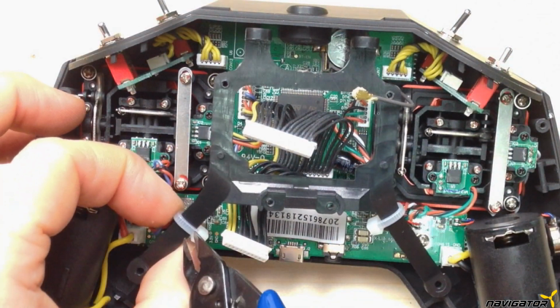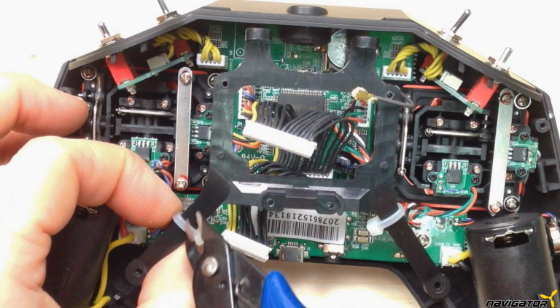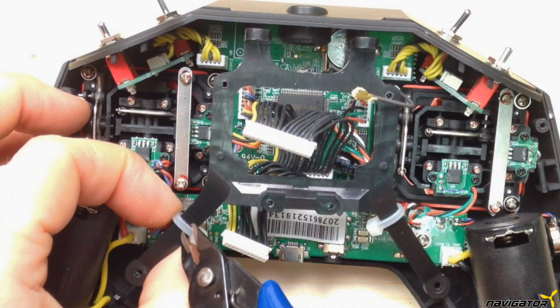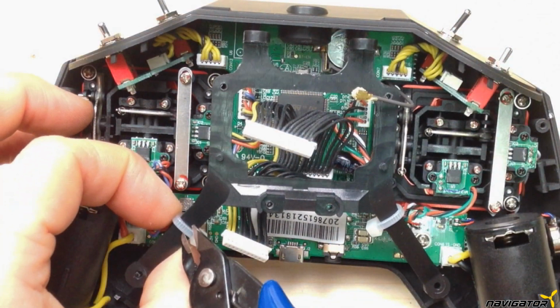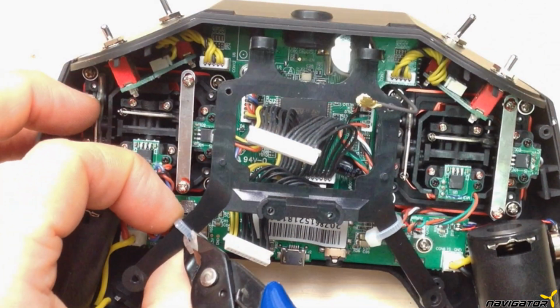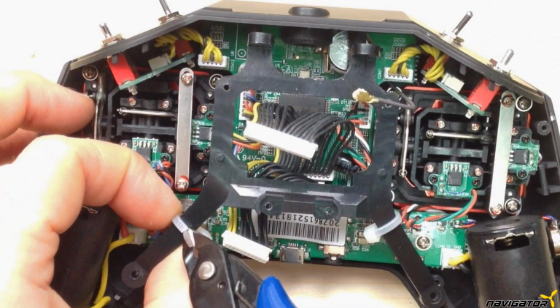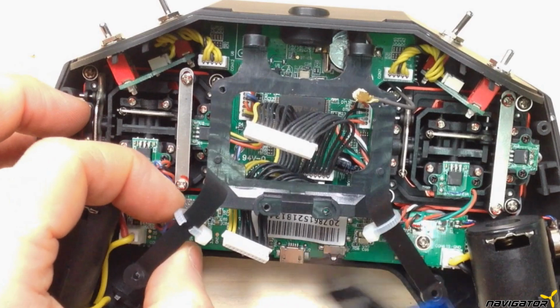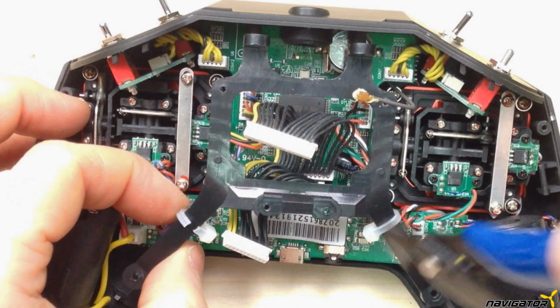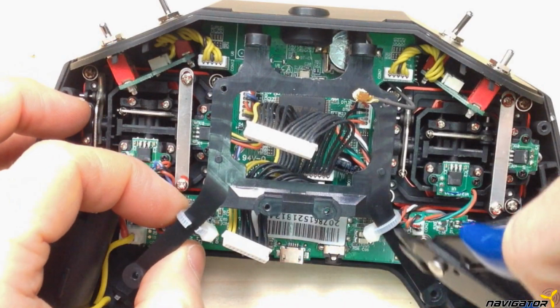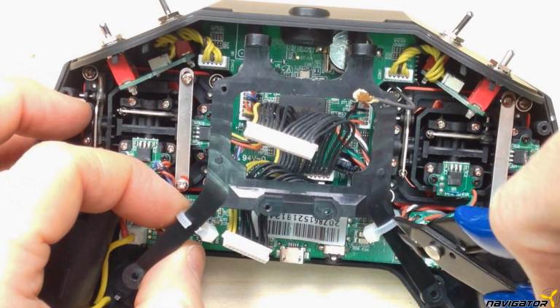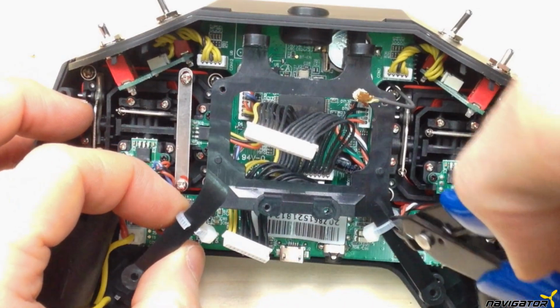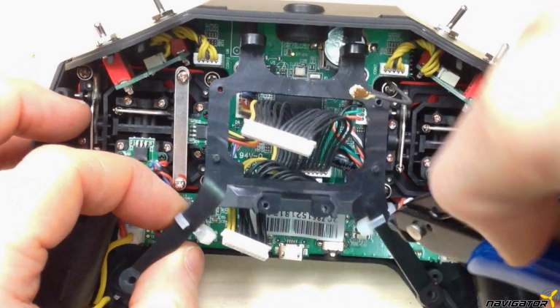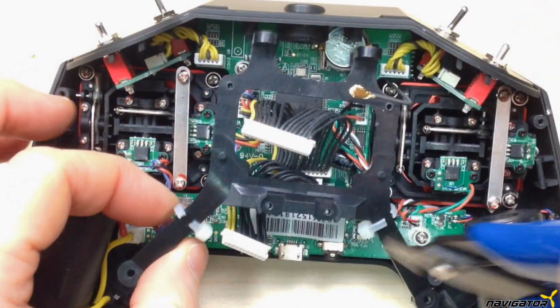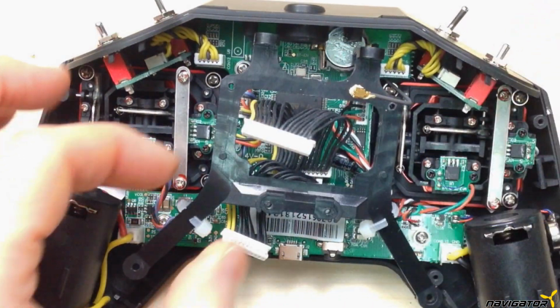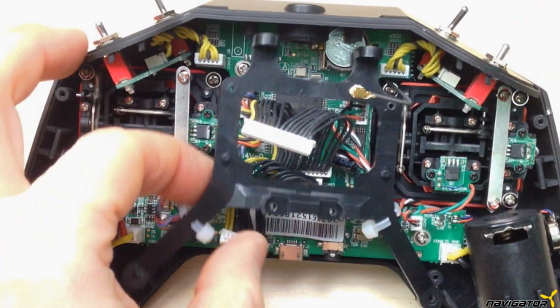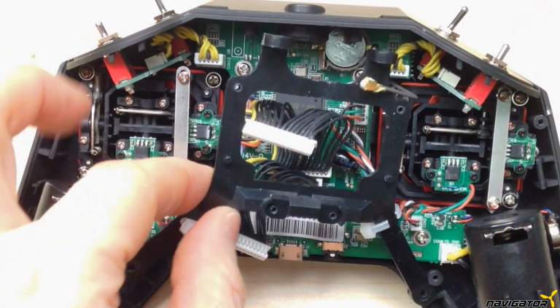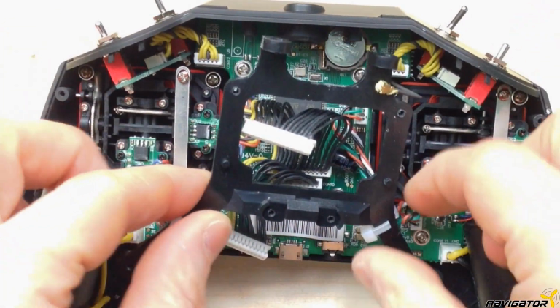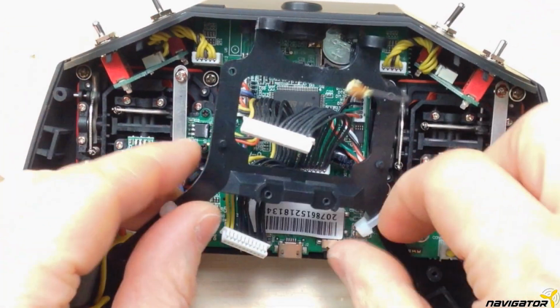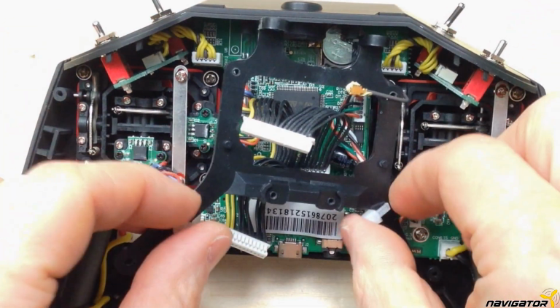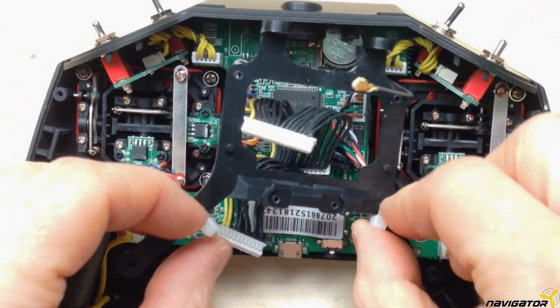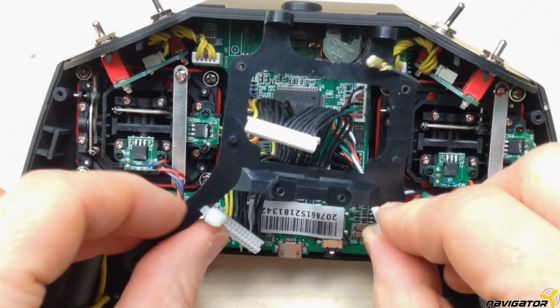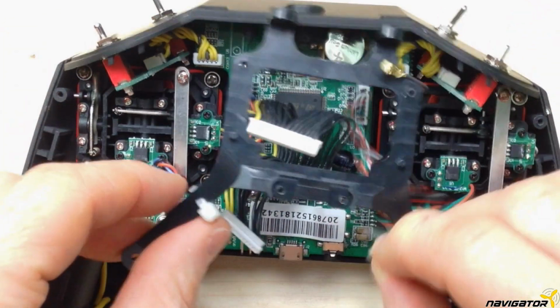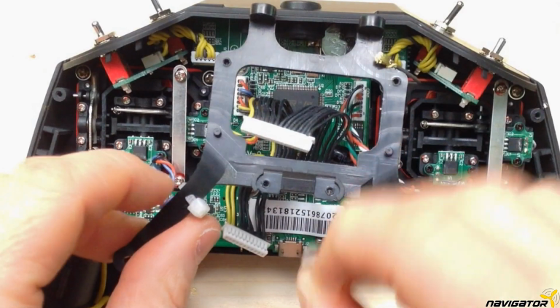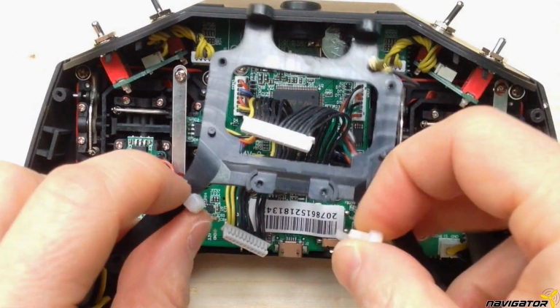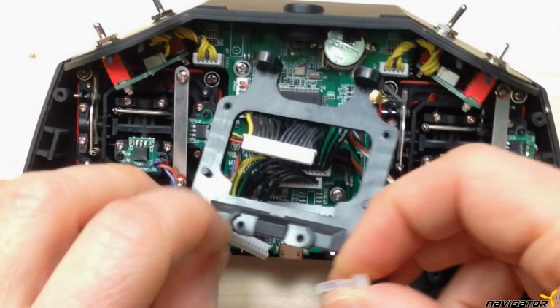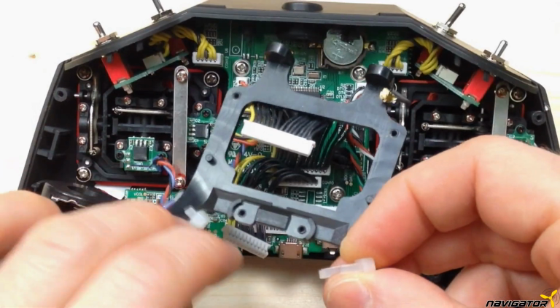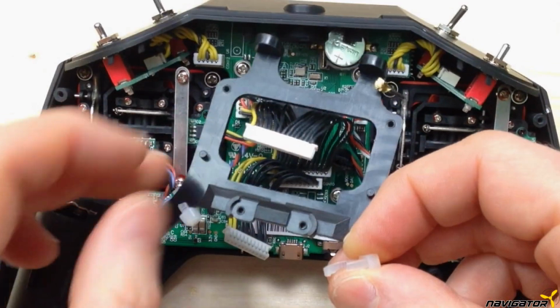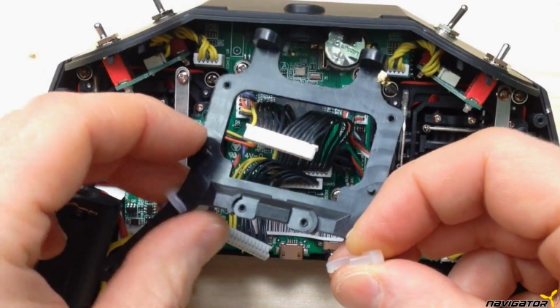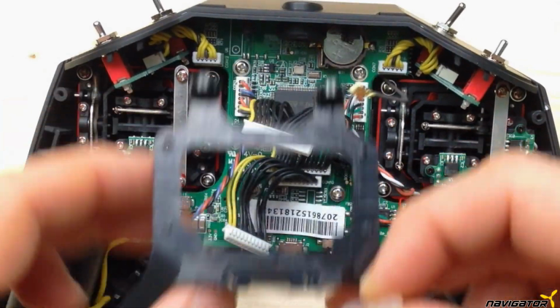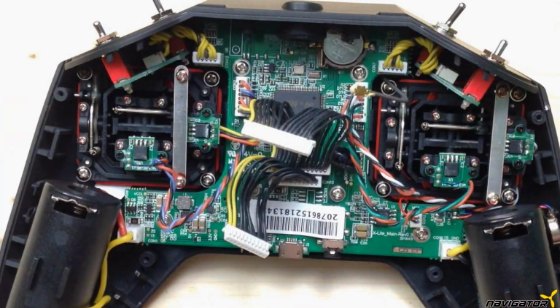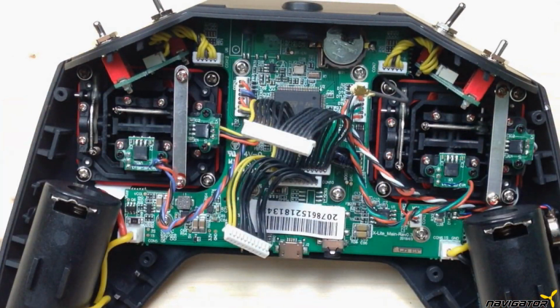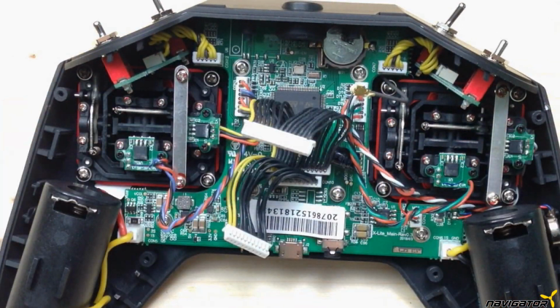We need to 3D print our own bracket. Those who do not need the pods can simply glue the module inside or trim the original bracket. Now we cut the zip ties and remove the bracket.